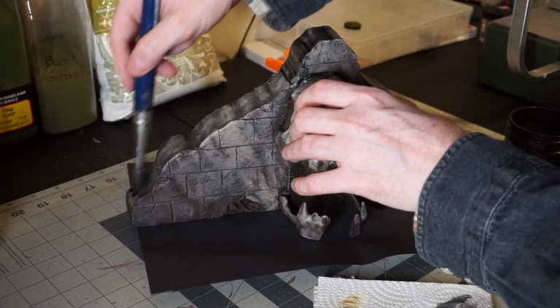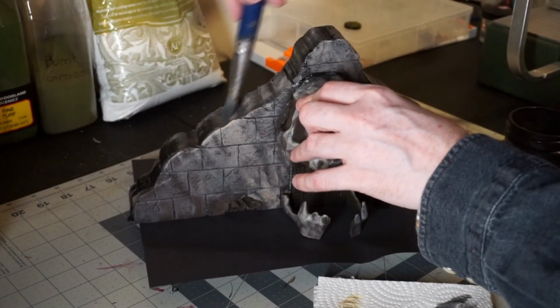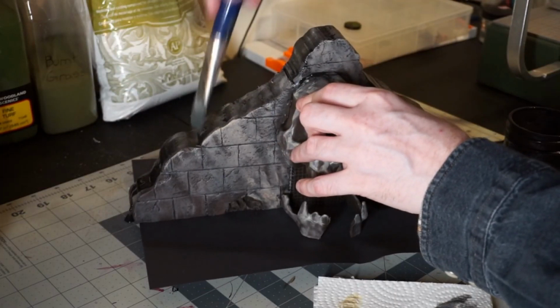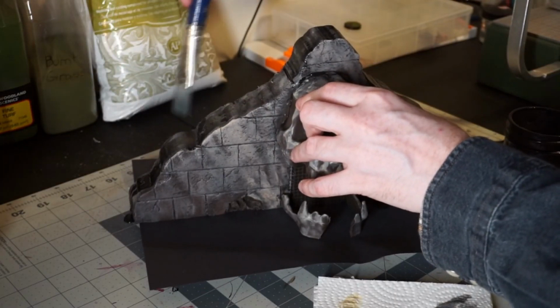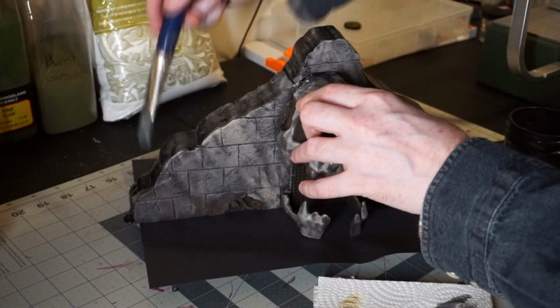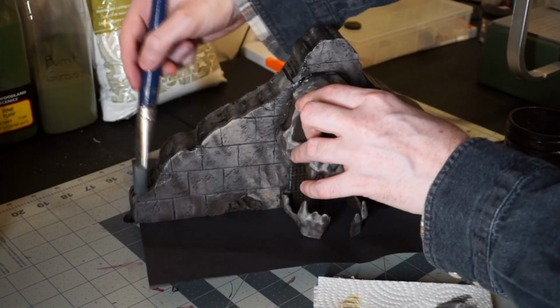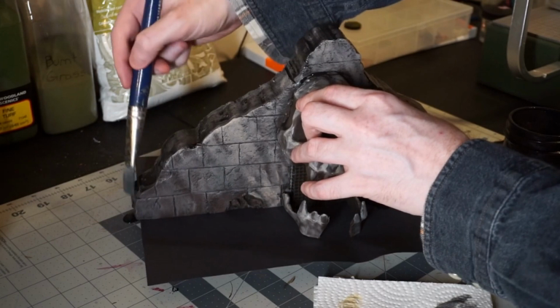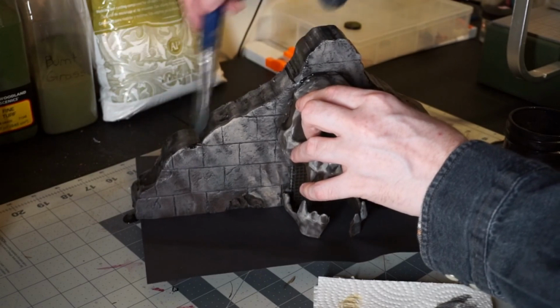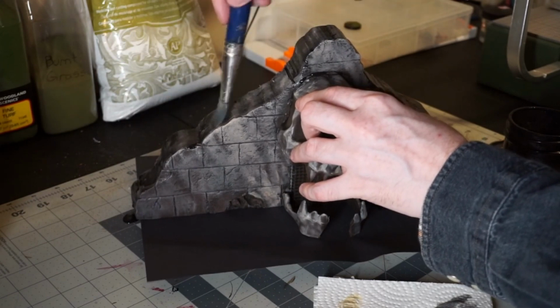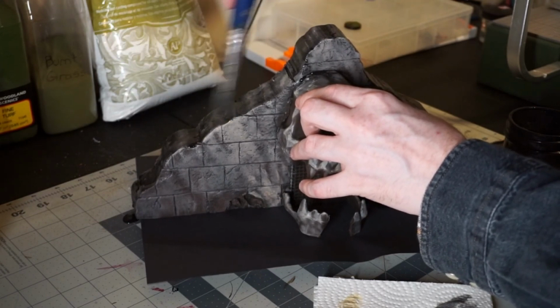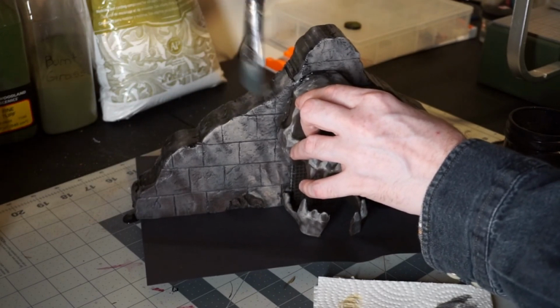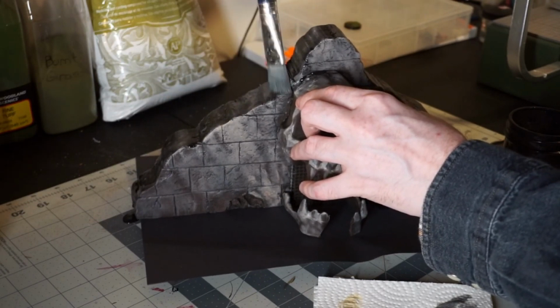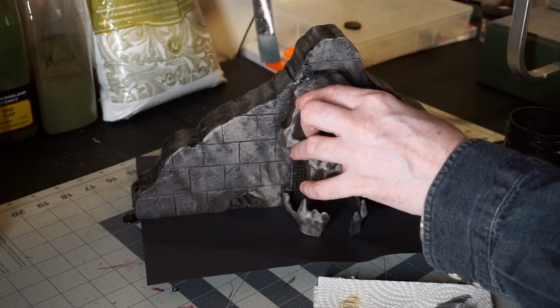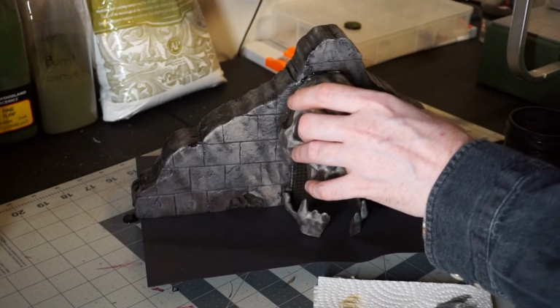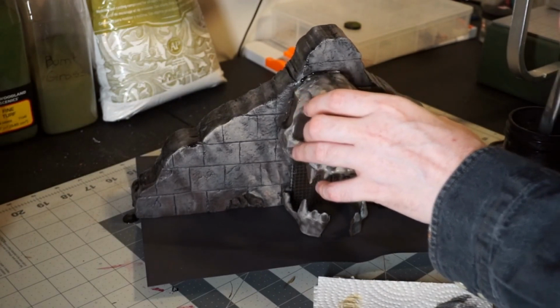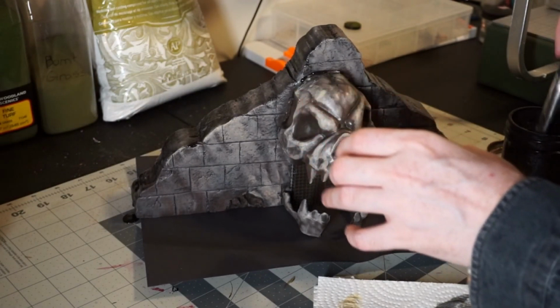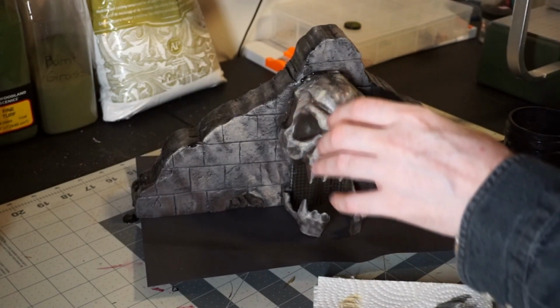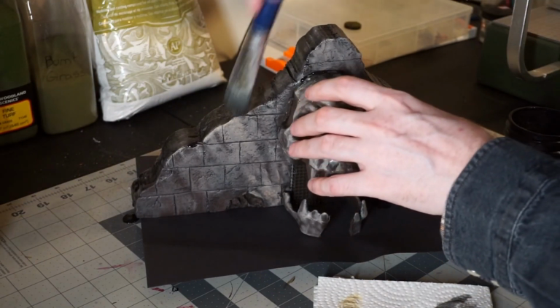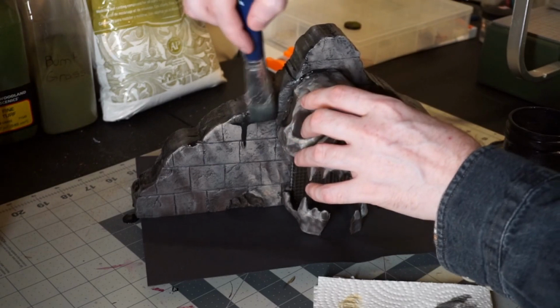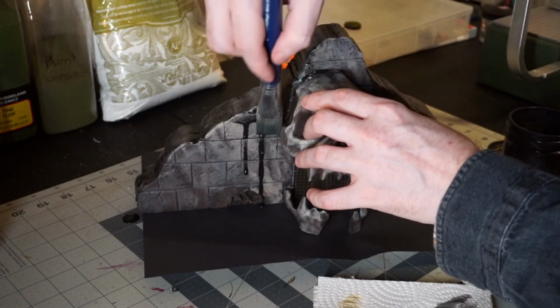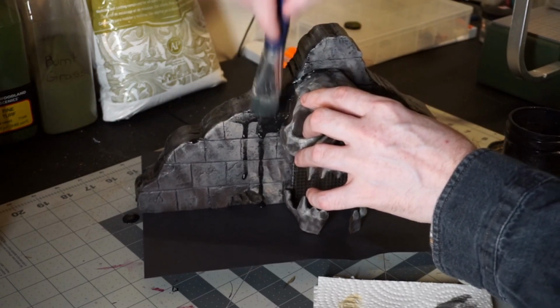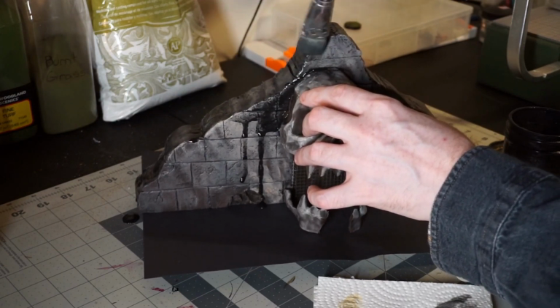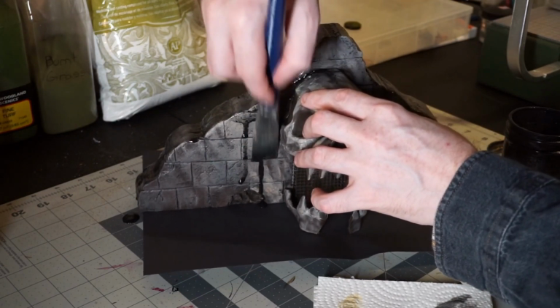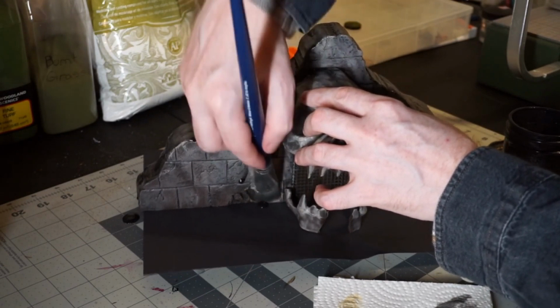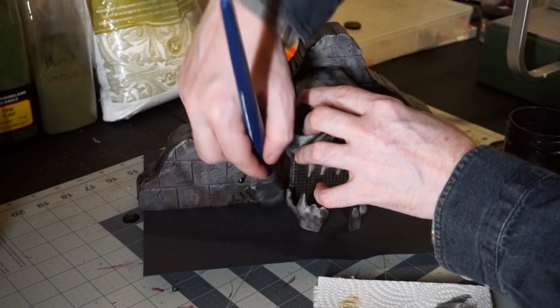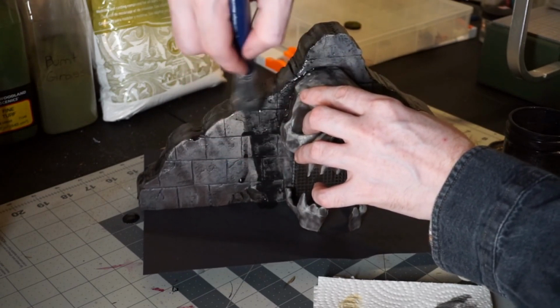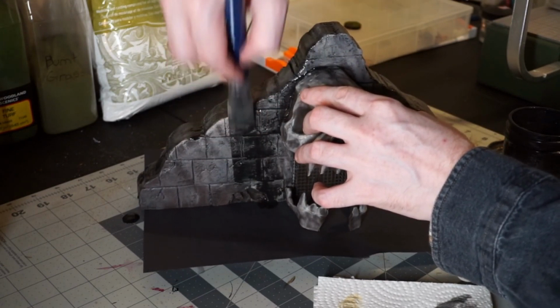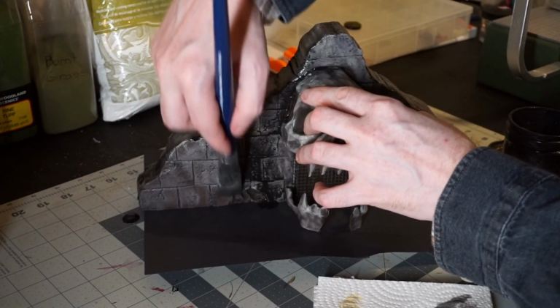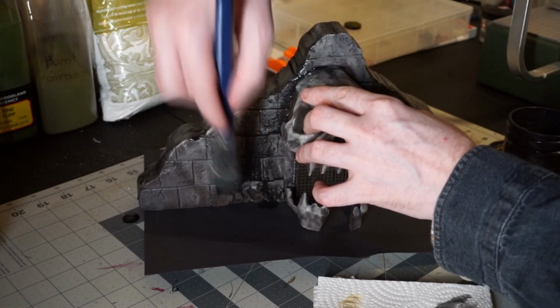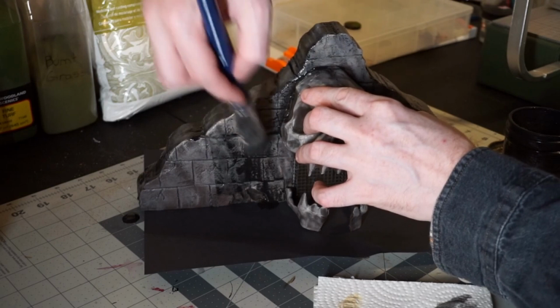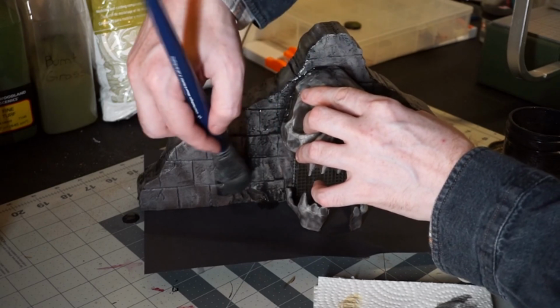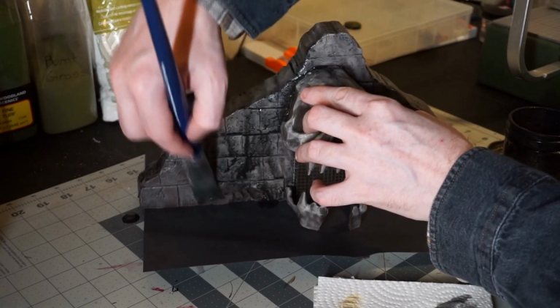Finally, I come in with my homemade black wash — that's just black ink, water, and dish soap. I take a generous brush and apply it to the entire terrain piece. This is going to give us darker shadows and bring all of our highlights more in line with each other.